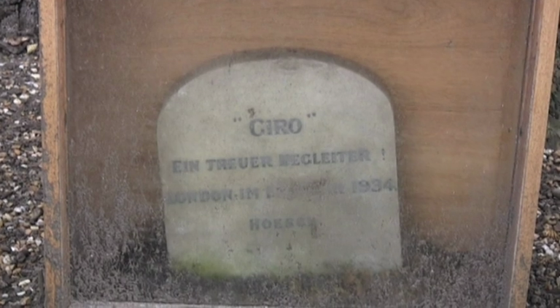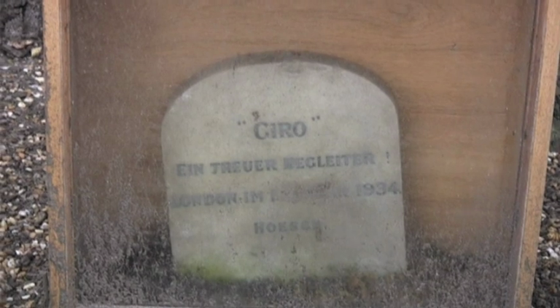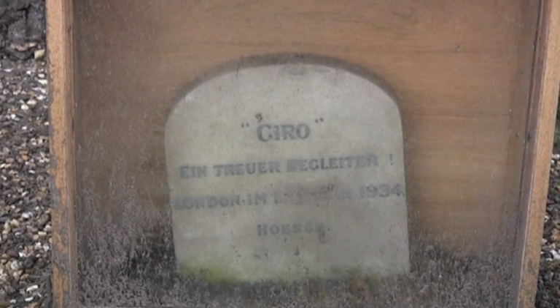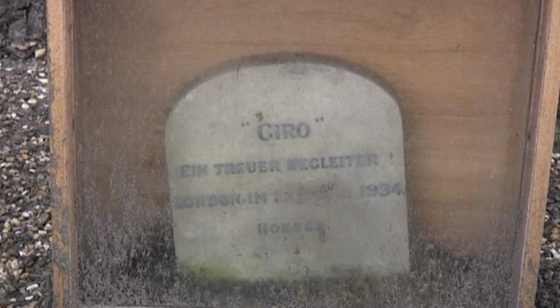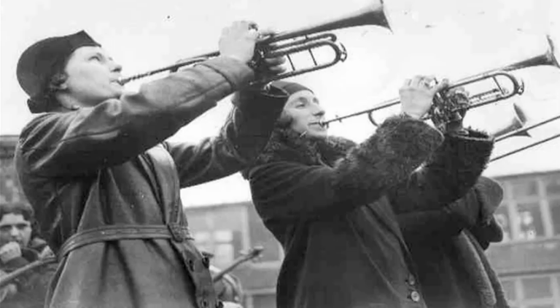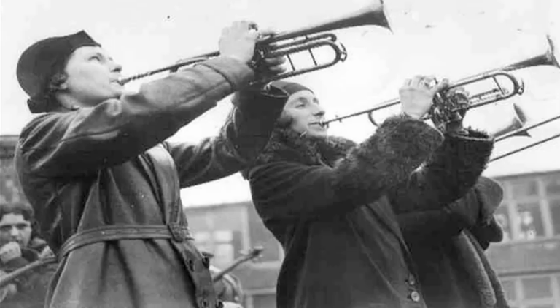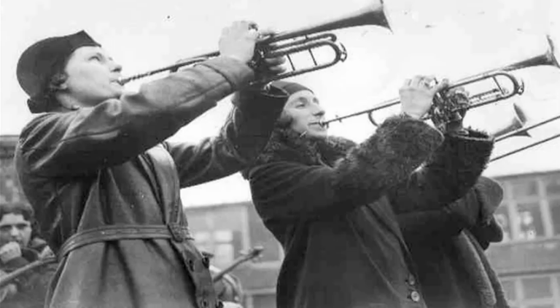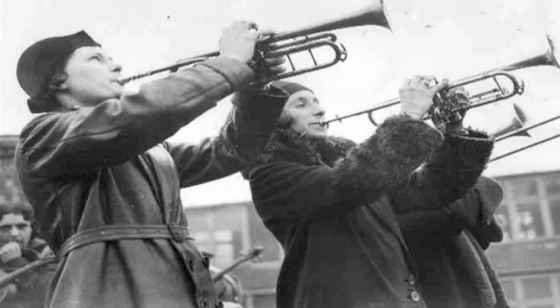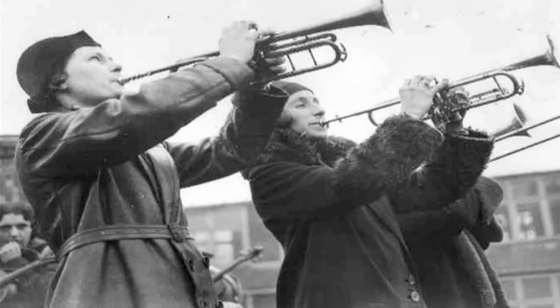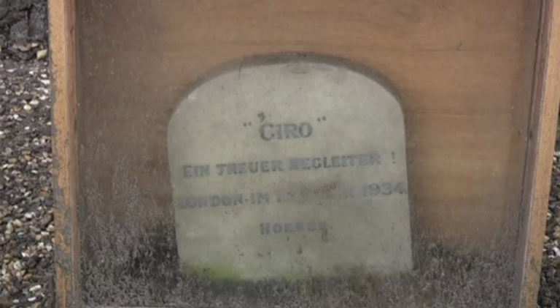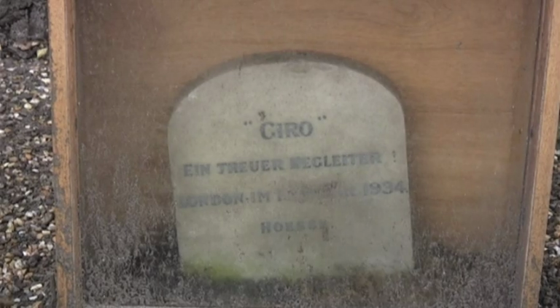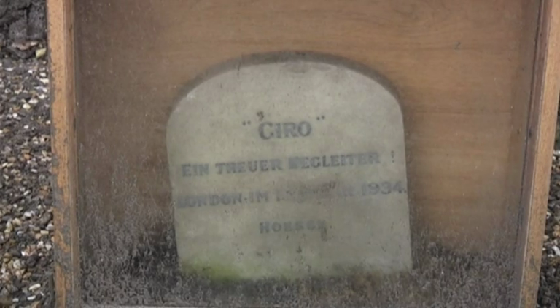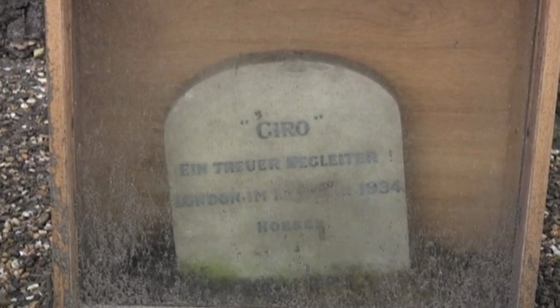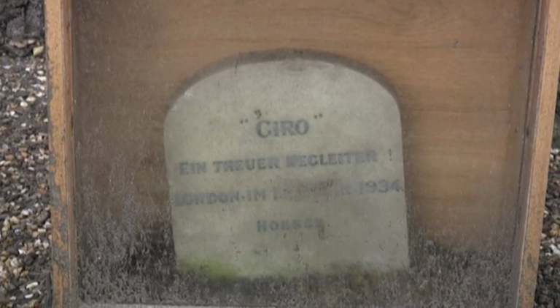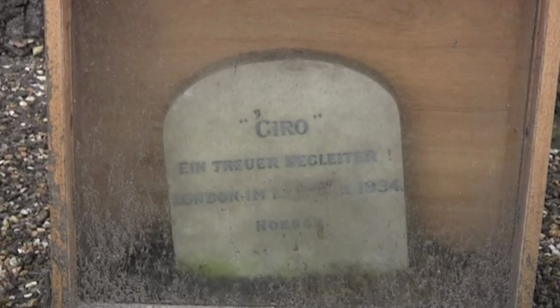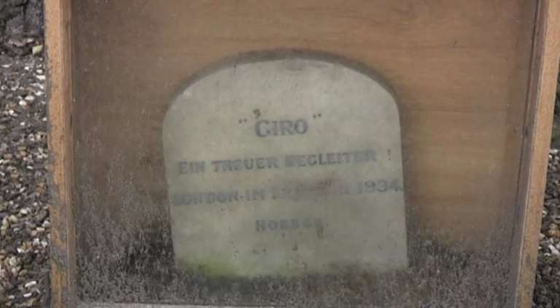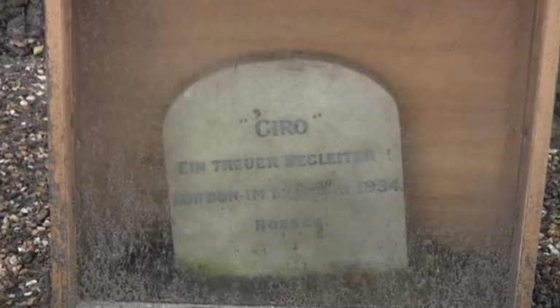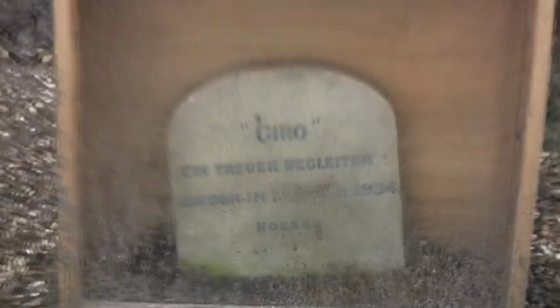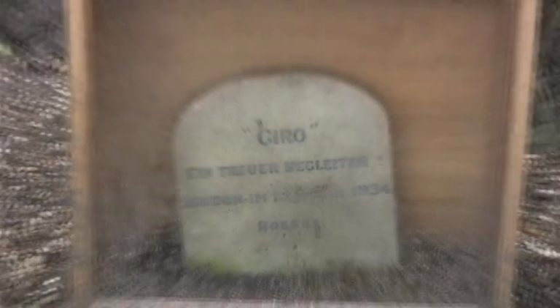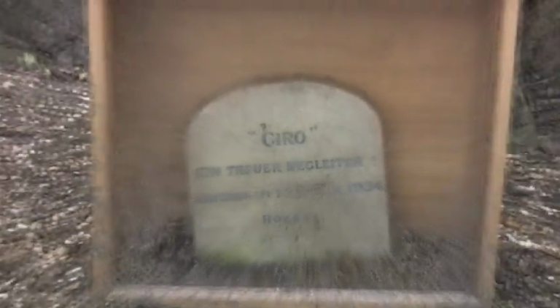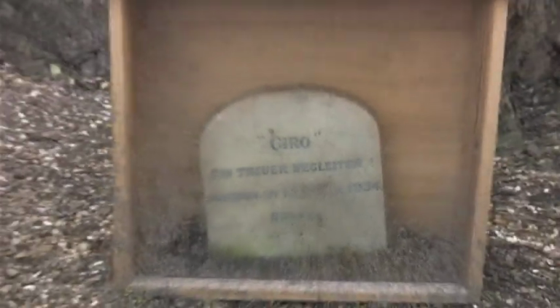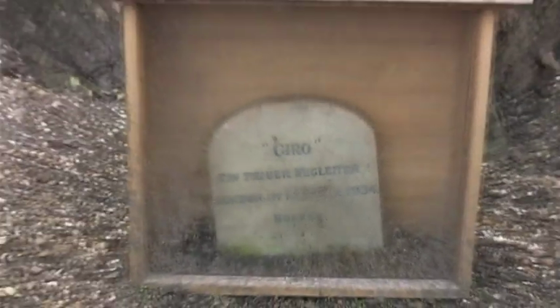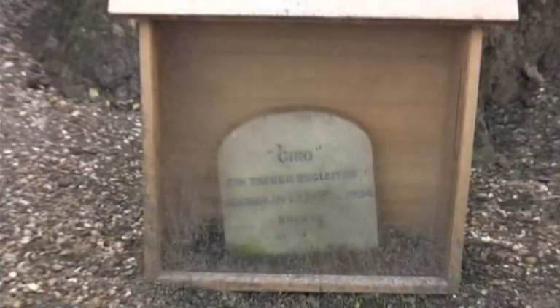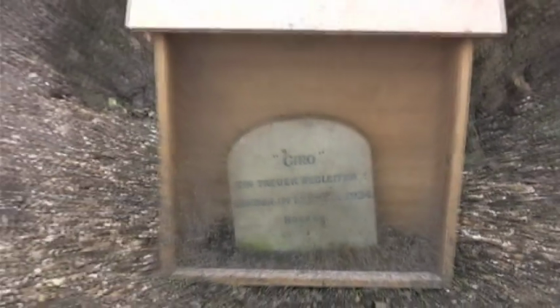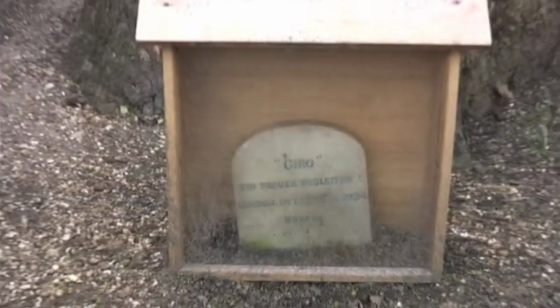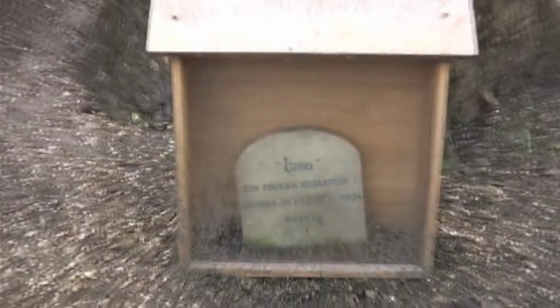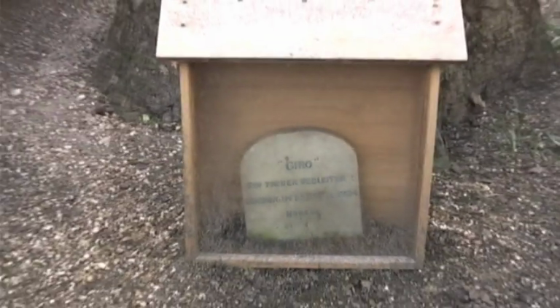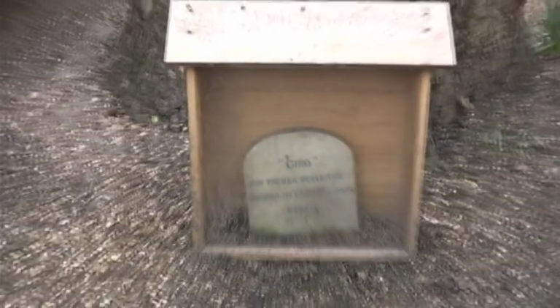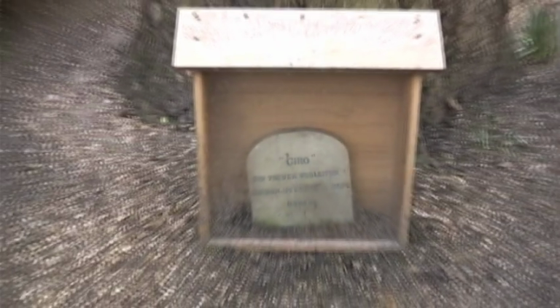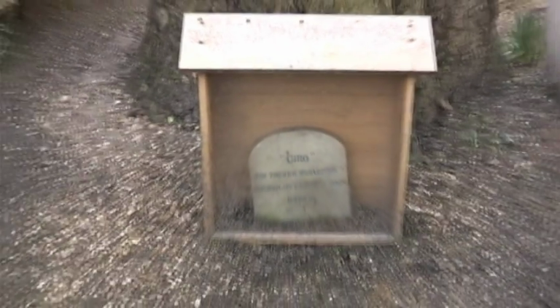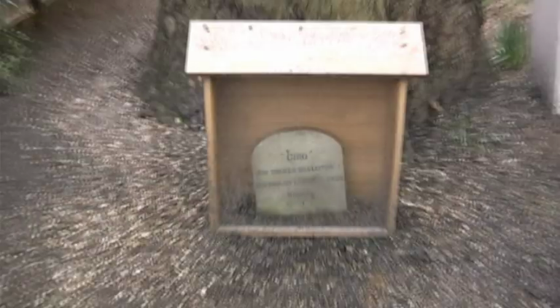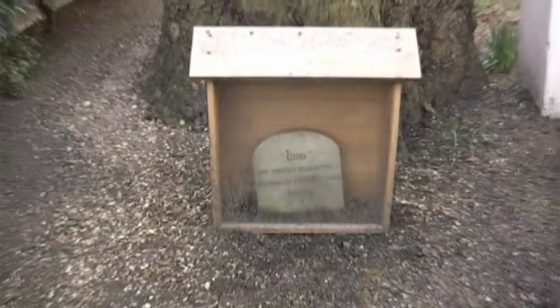Gyro was given a full military burial. The small tombstone has the German epitaph 'Gyro ein Treuer Begleiter', which means 'Gyro, a true companion'.